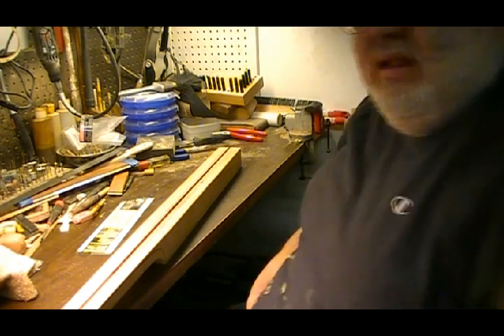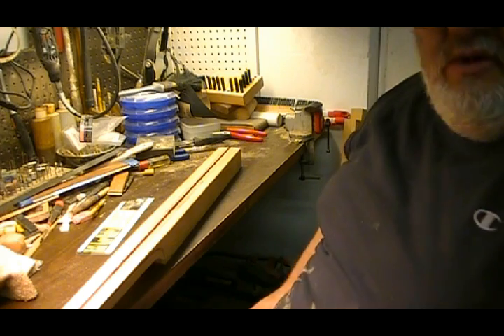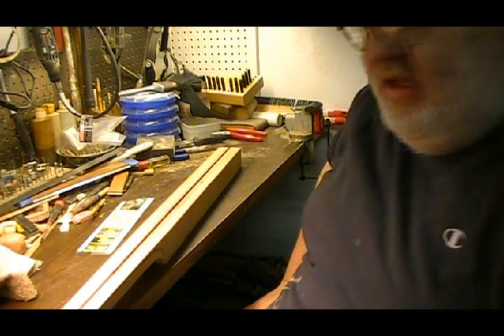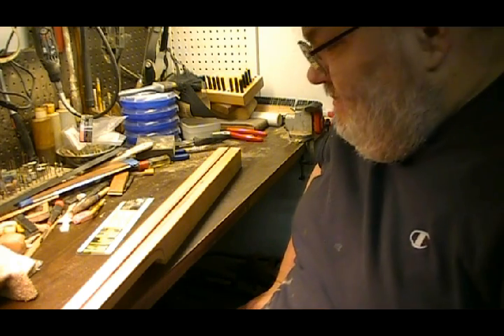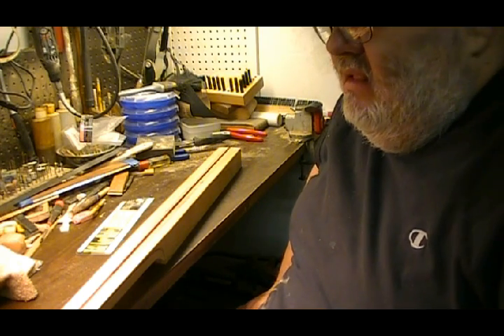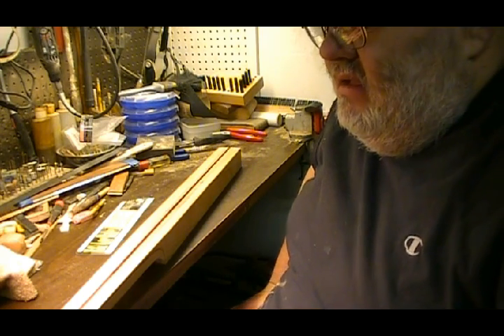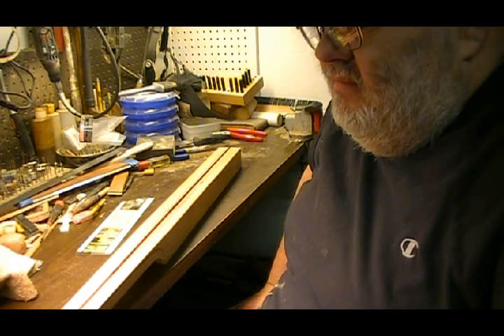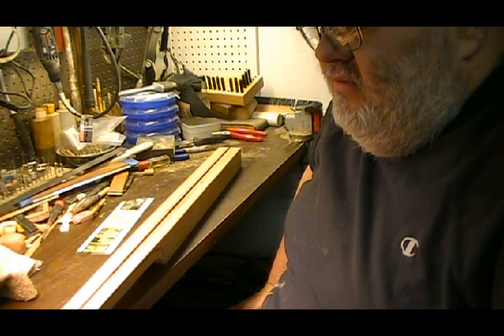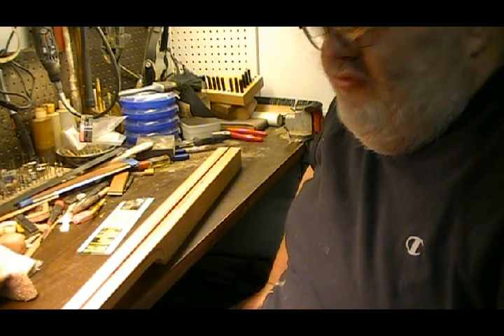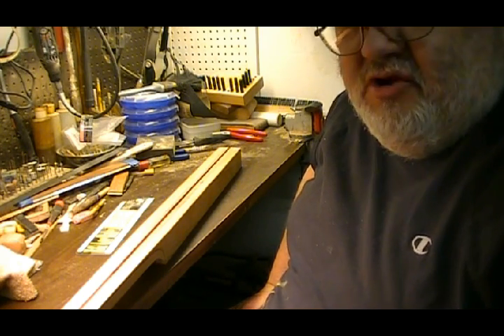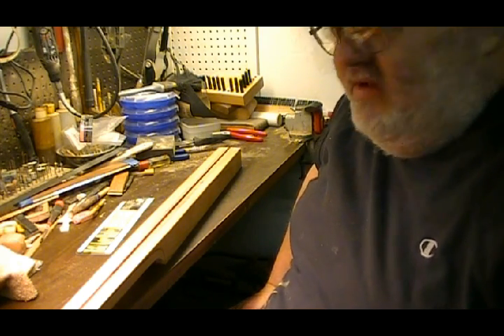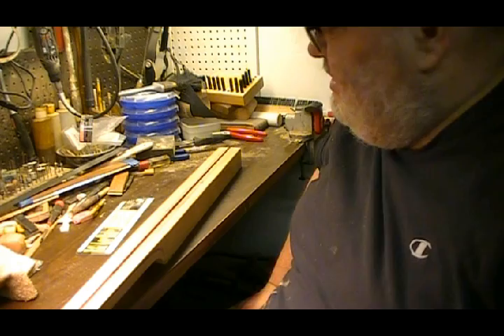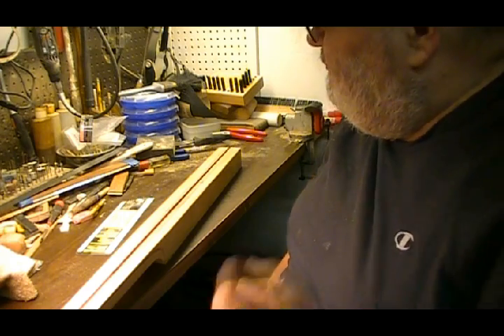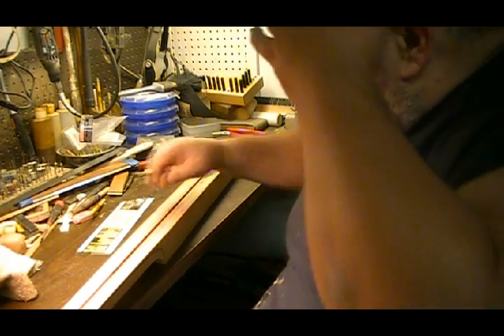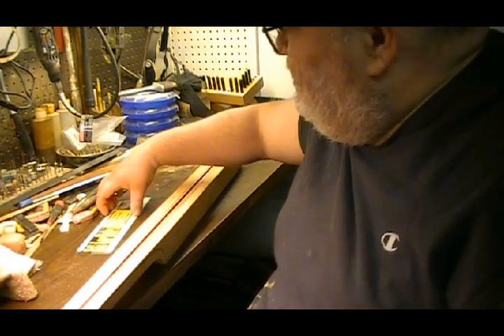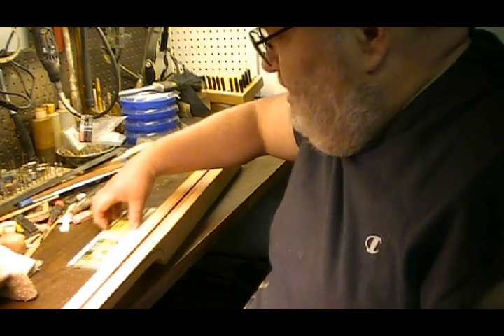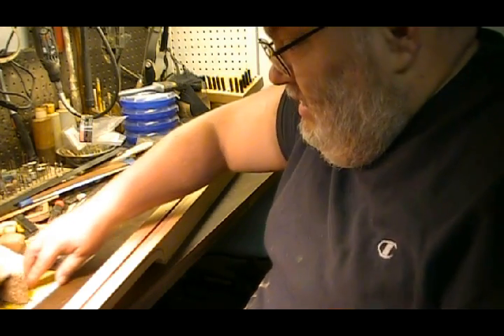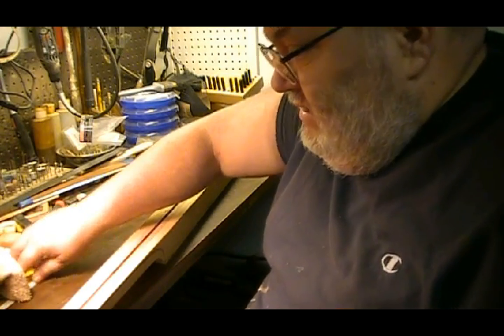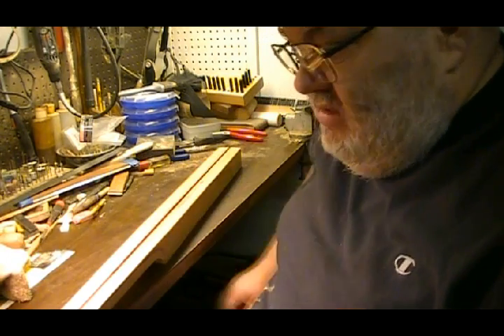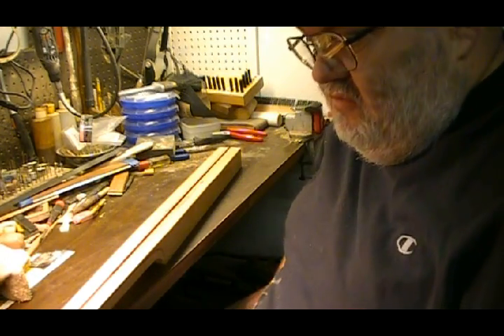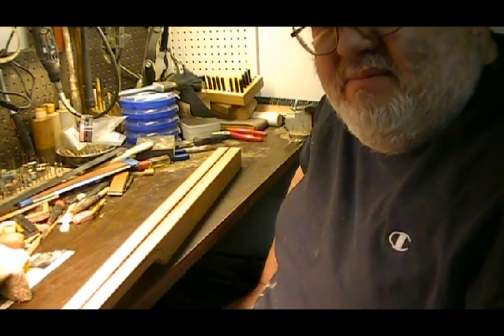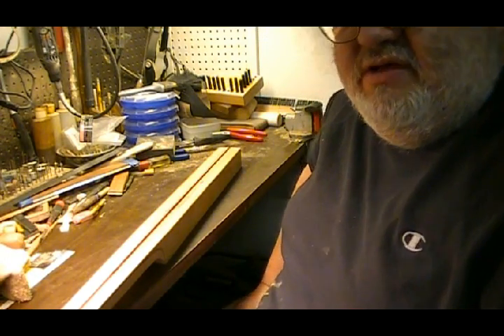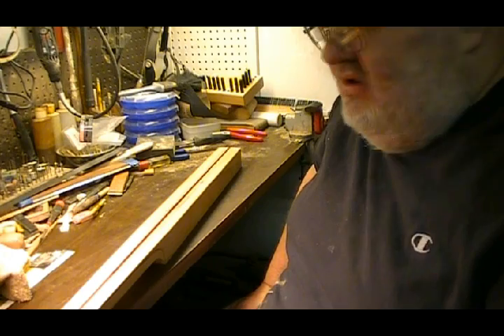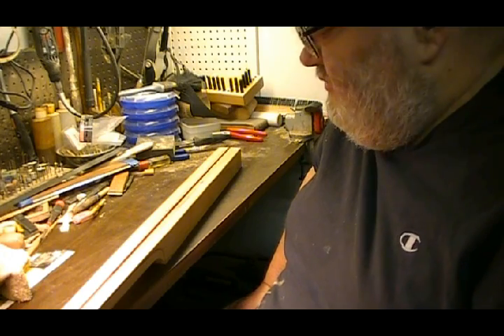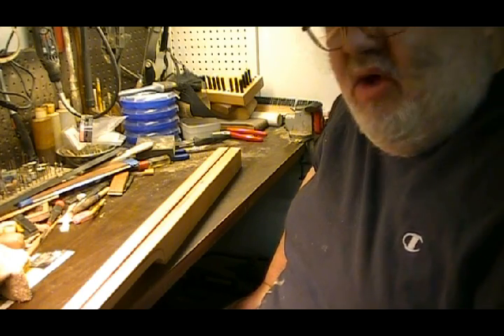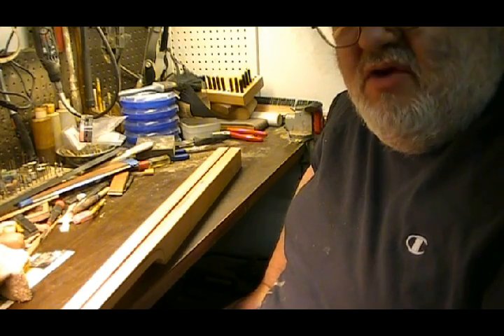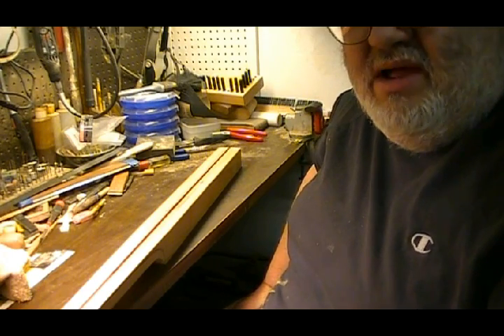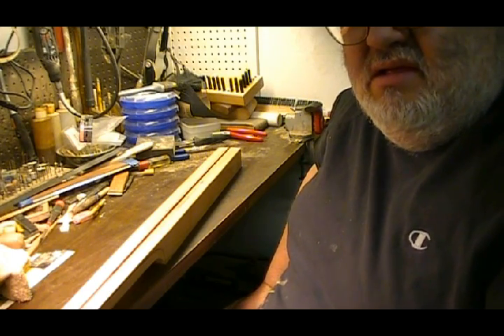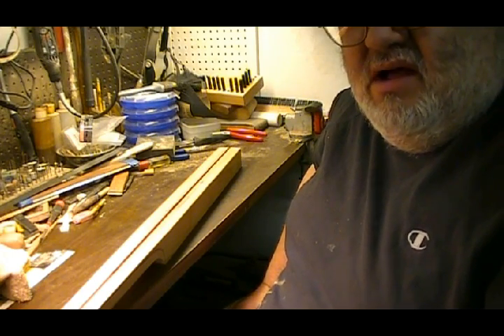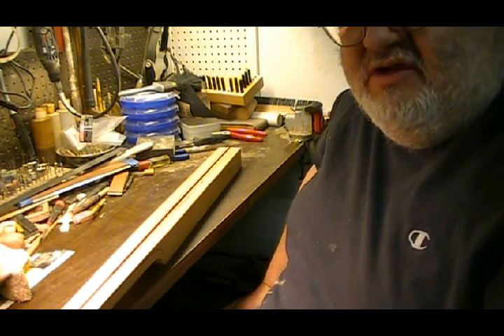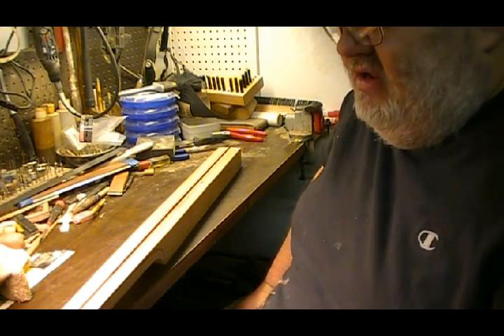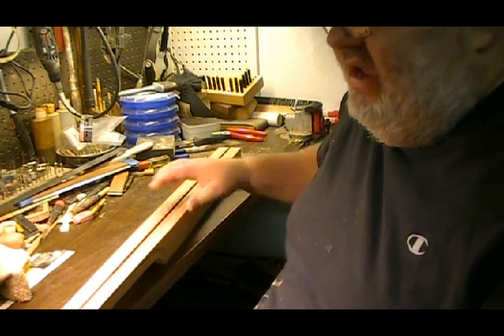Hello everybody, this is Greg Monroe of G.S. Monroe Folk Music, and I thought you might be interested in seeing how I make one of my six string guitar necks.